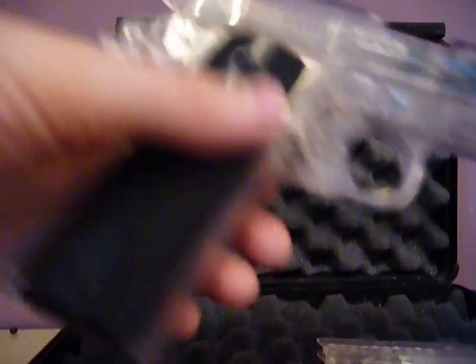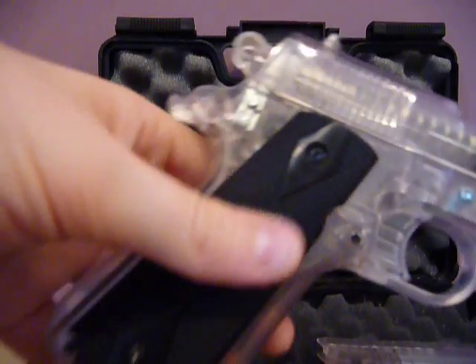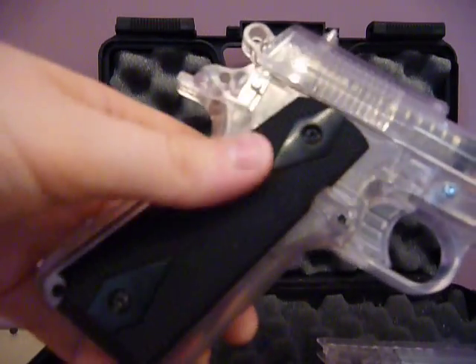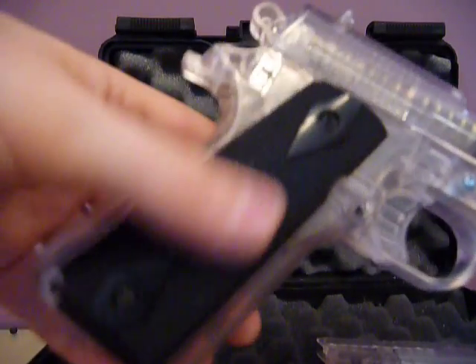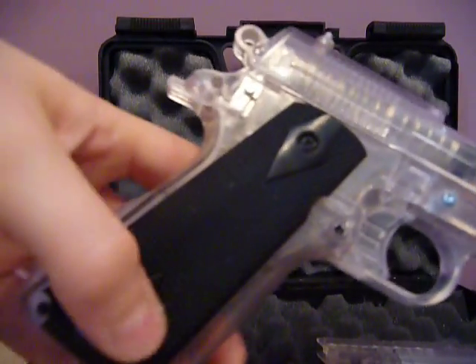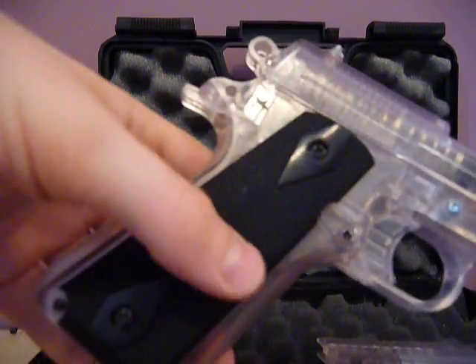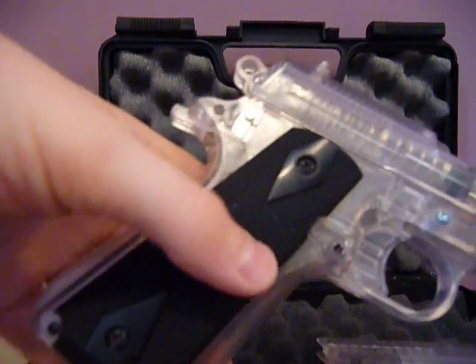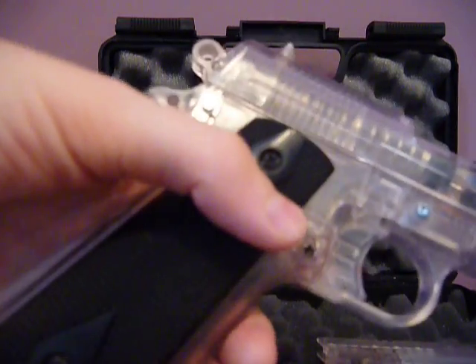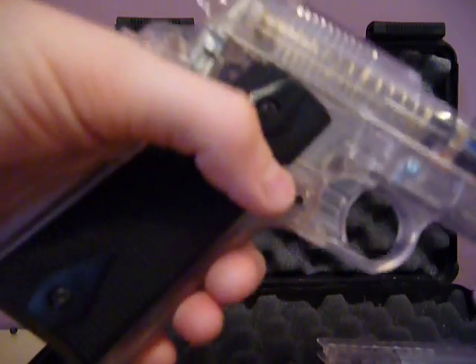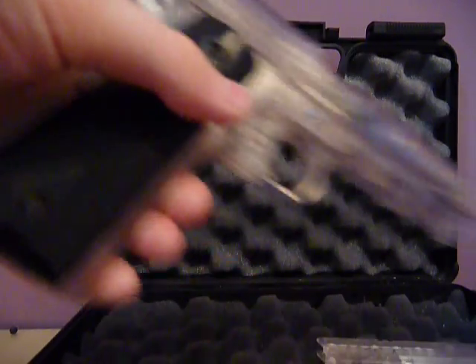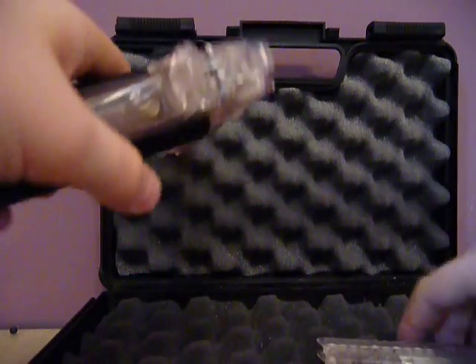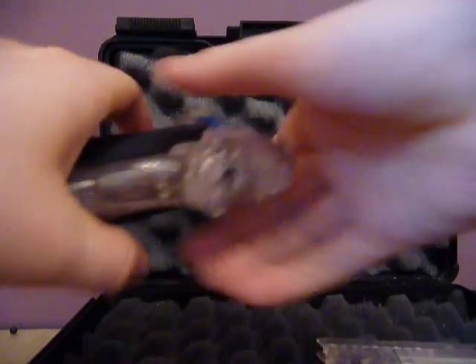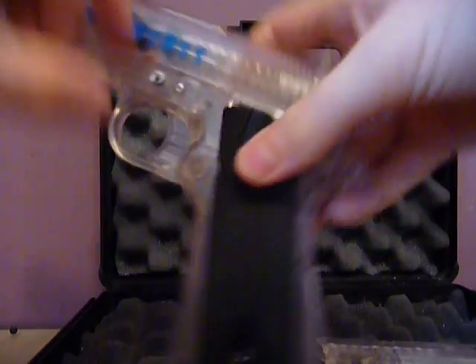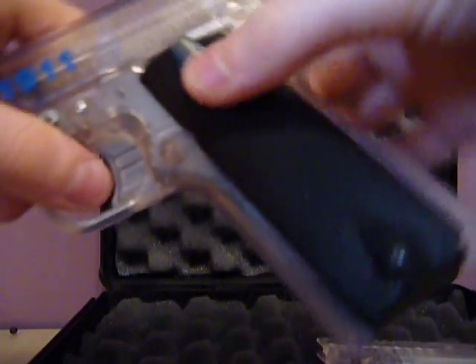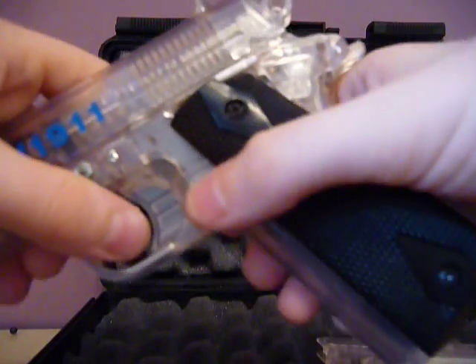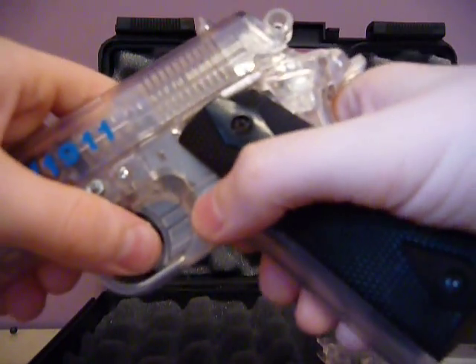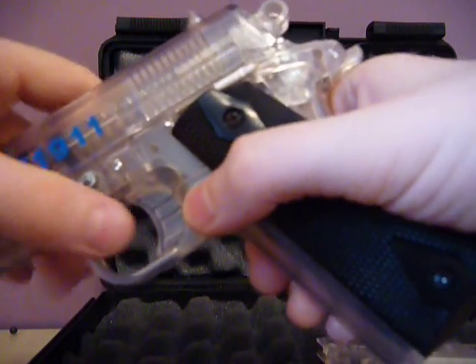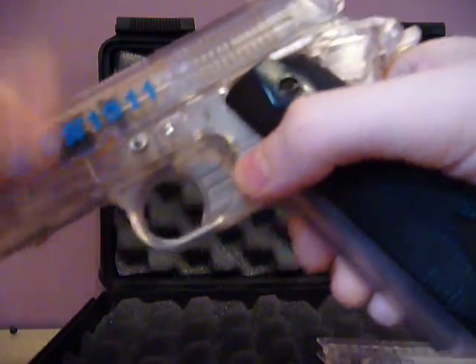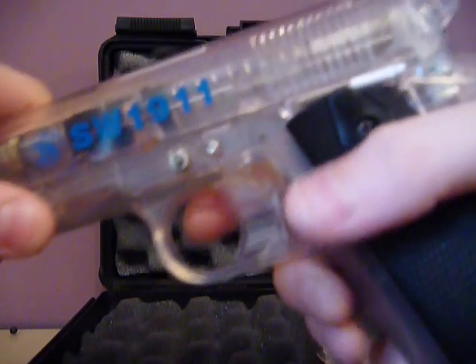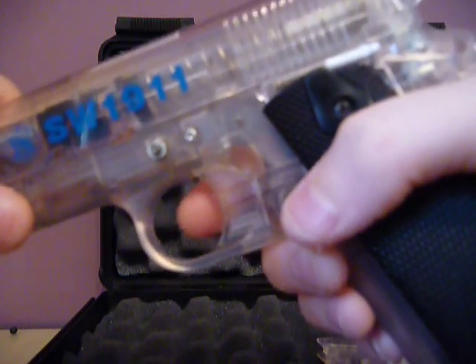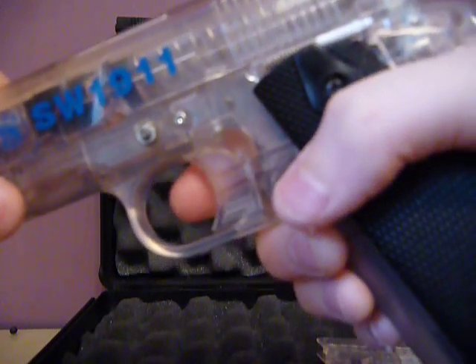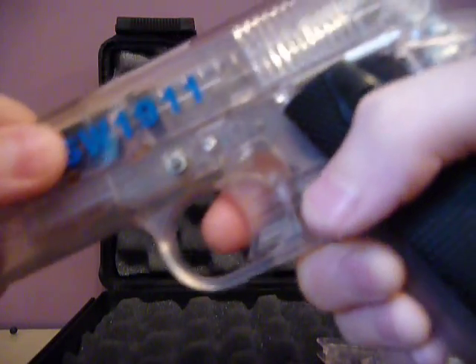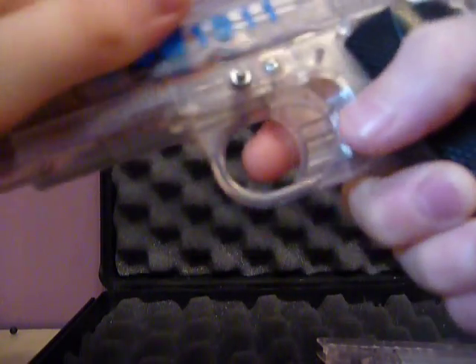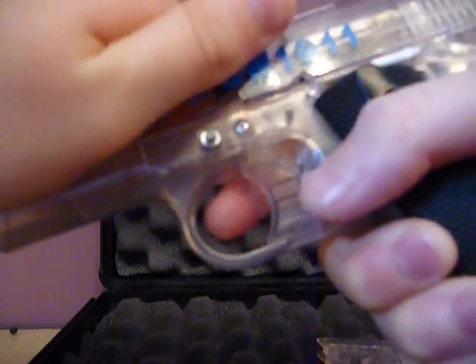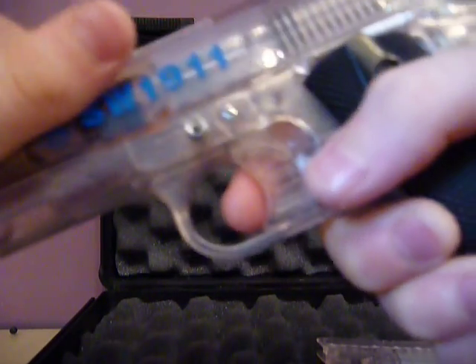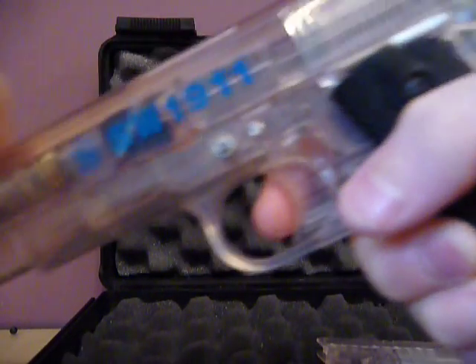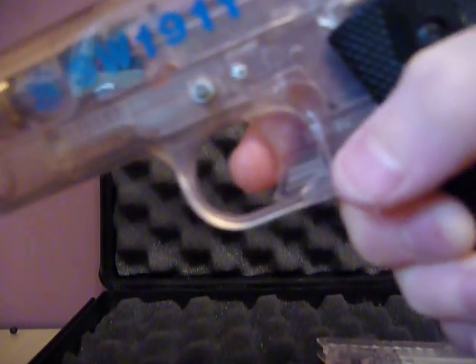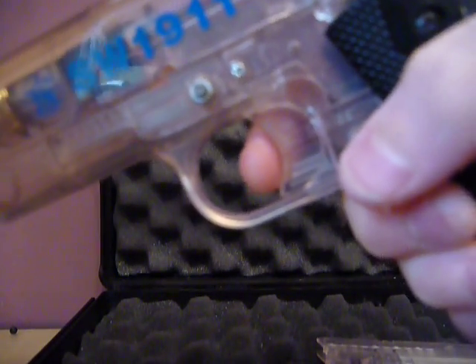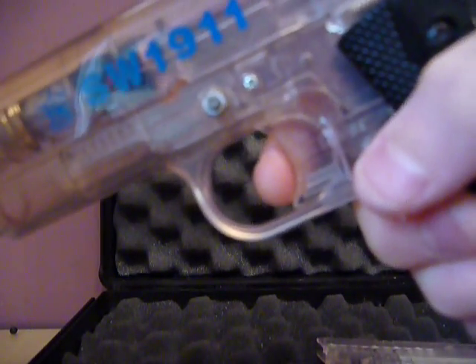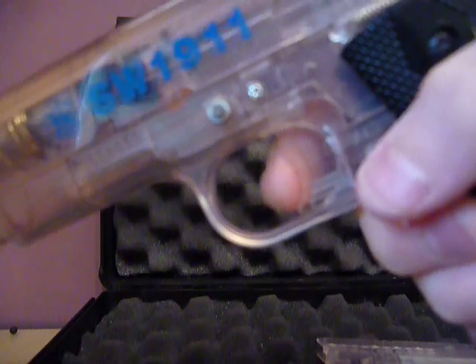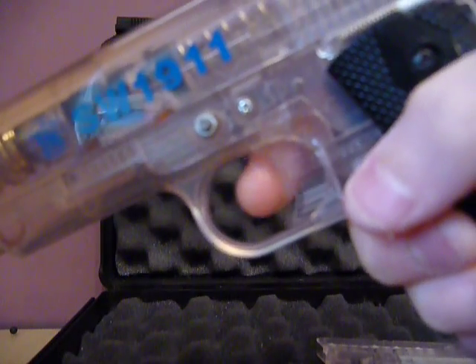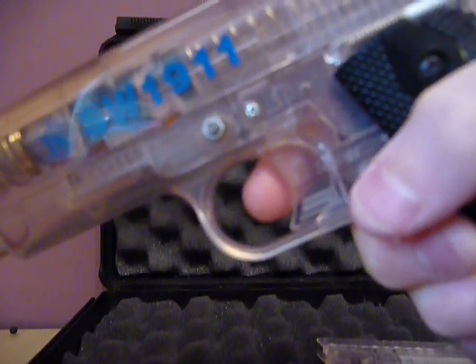It's got a textured grip. It's not moulded at all, nothing special. On this side you have the mag release, what you'd expect. You've got the trigger here. It's a pretty short pull, actually — it doesn't take much.